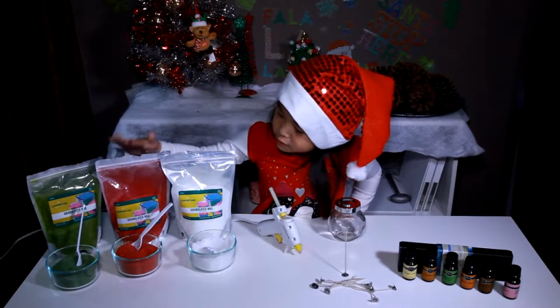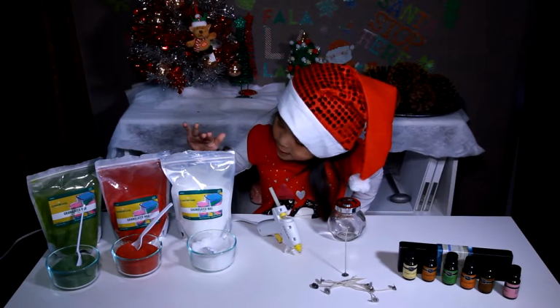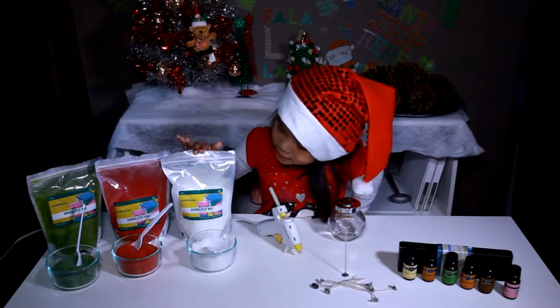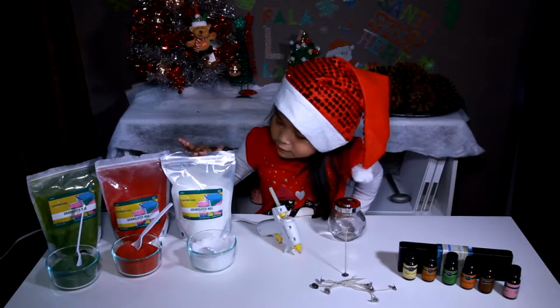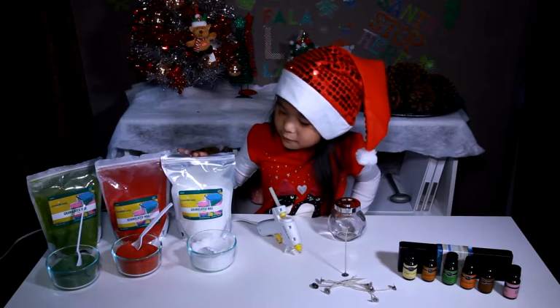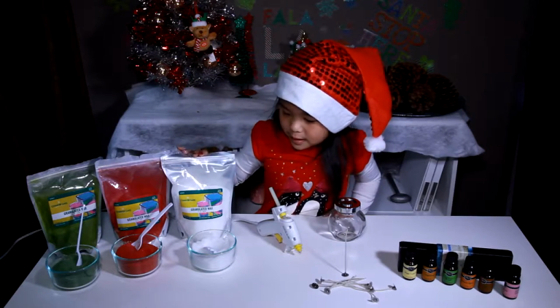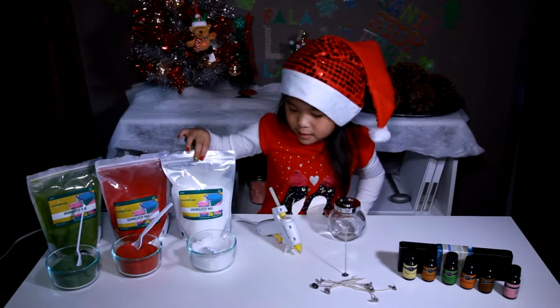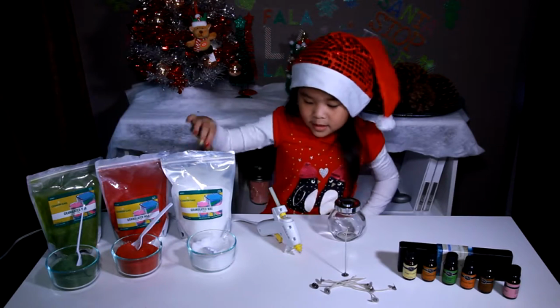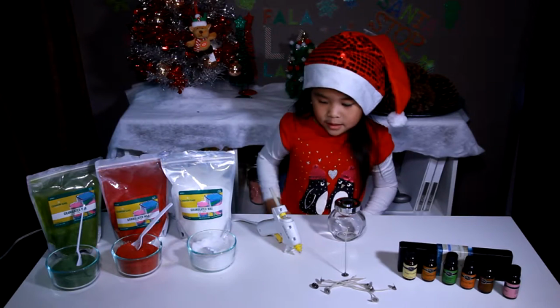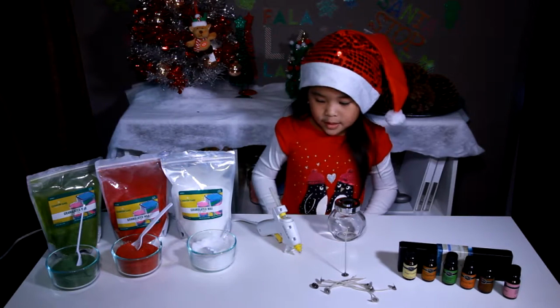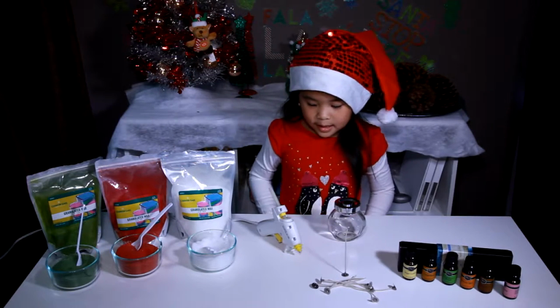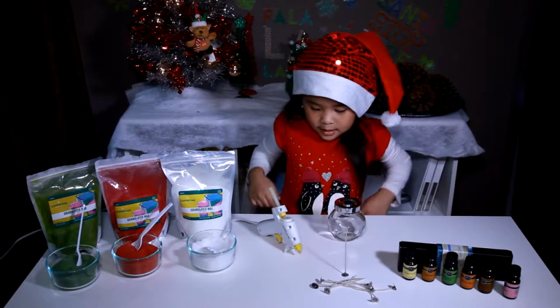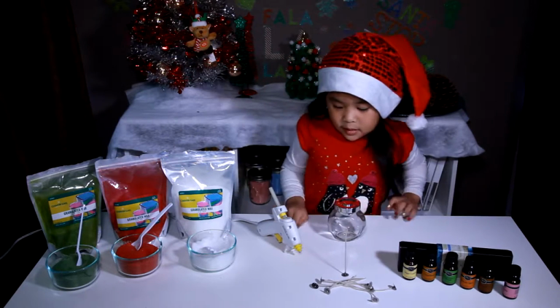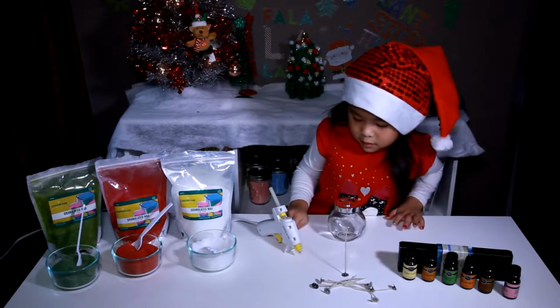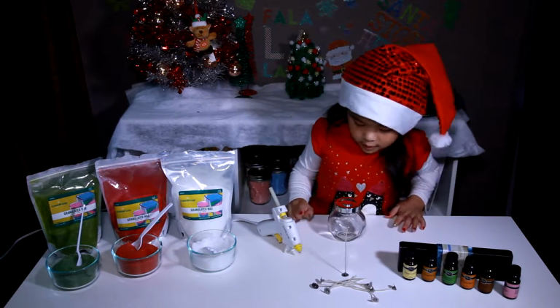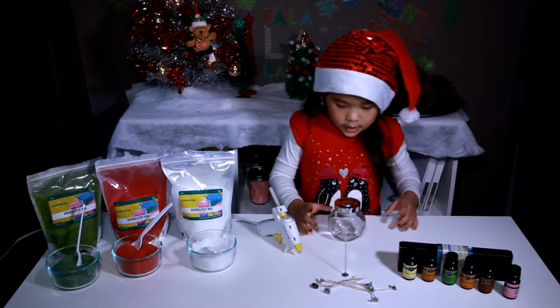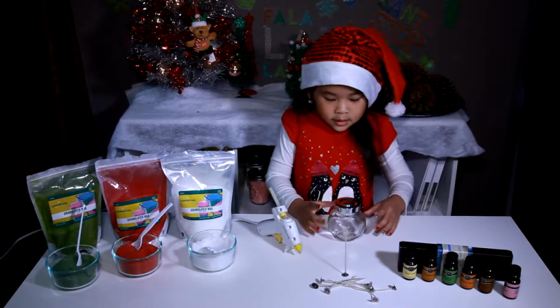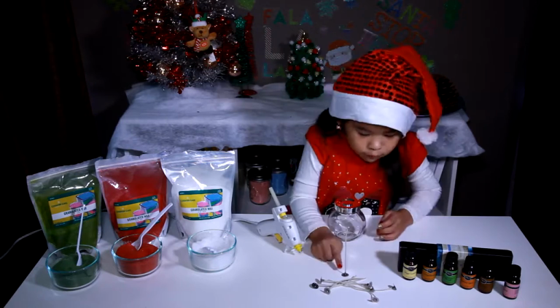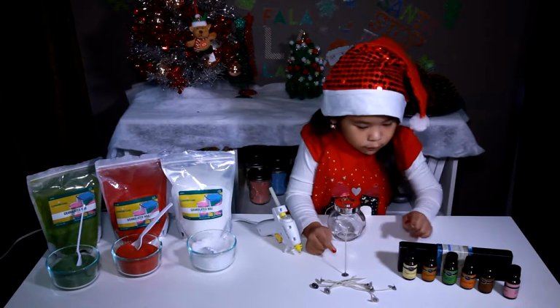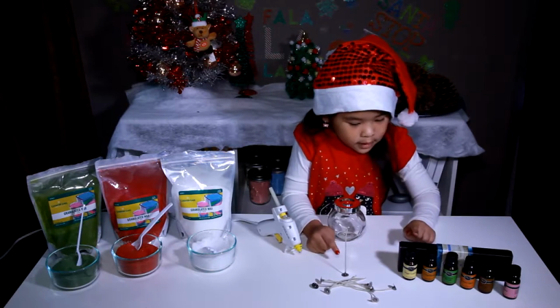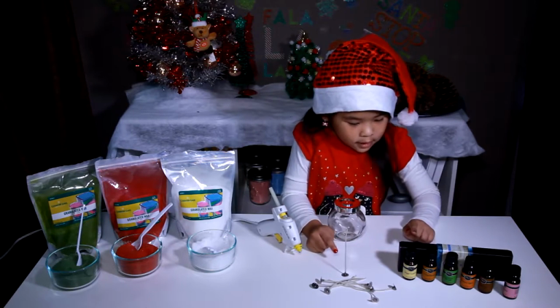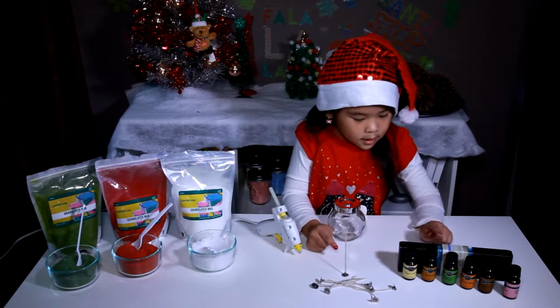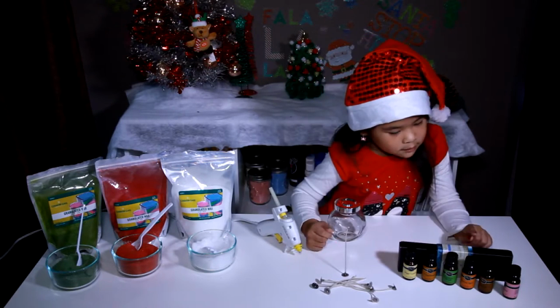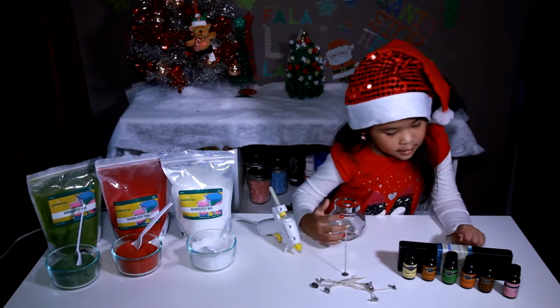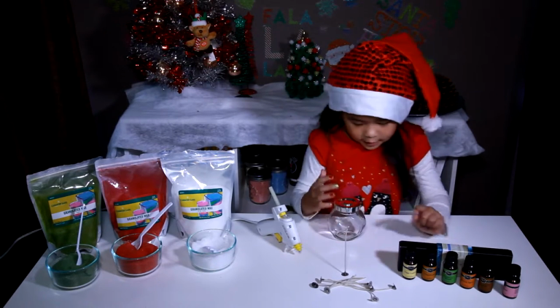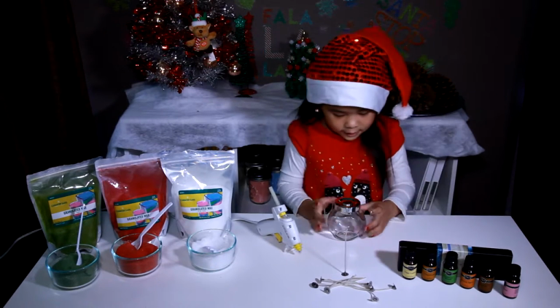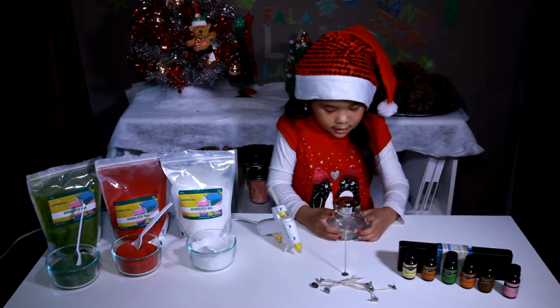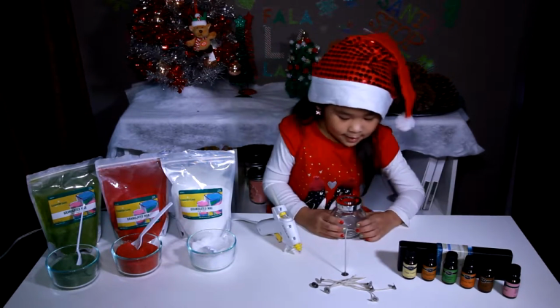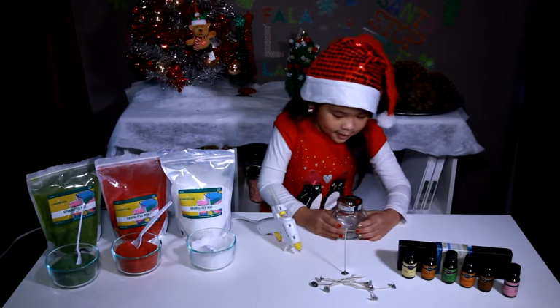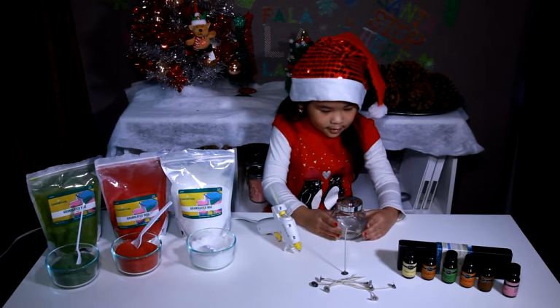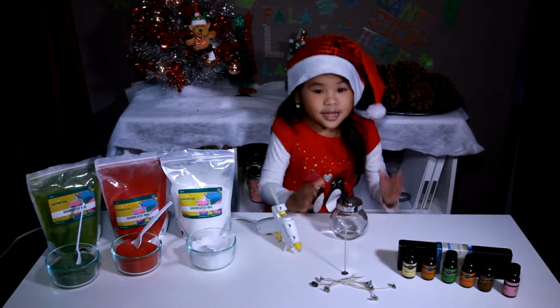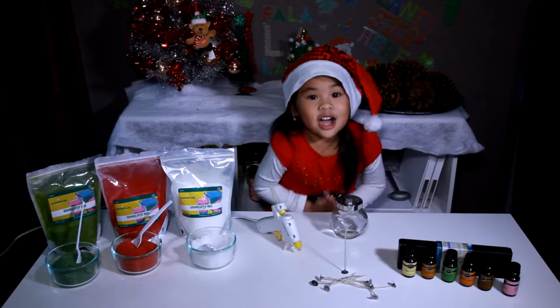red, white candle sand, glue gun, wicks, some scent oil, and a jar!